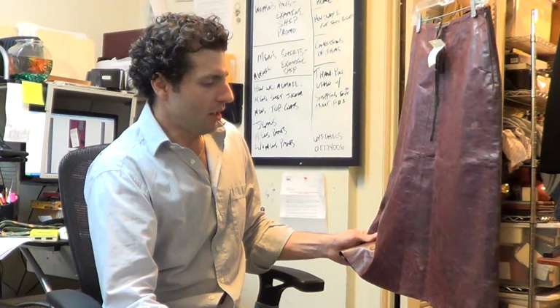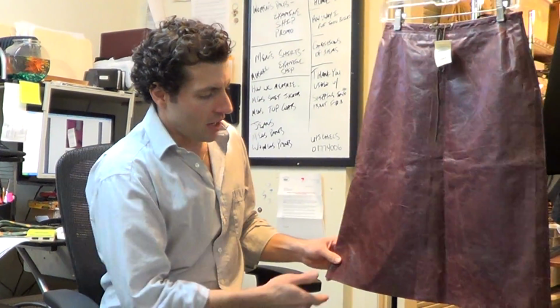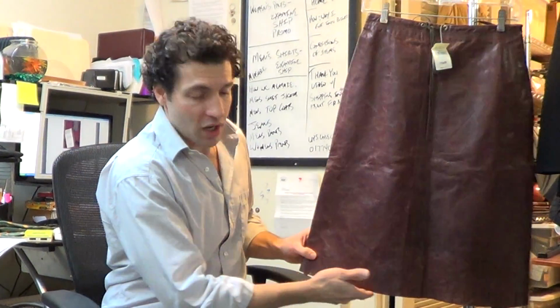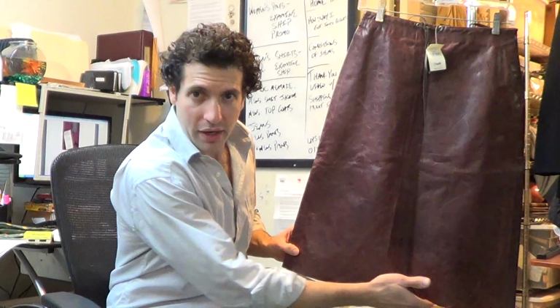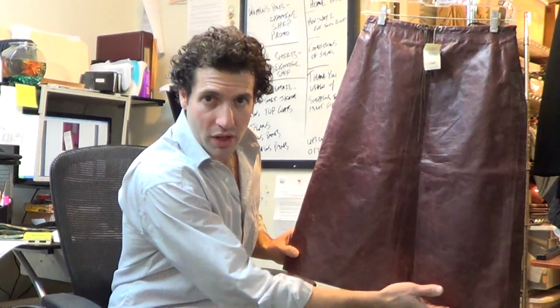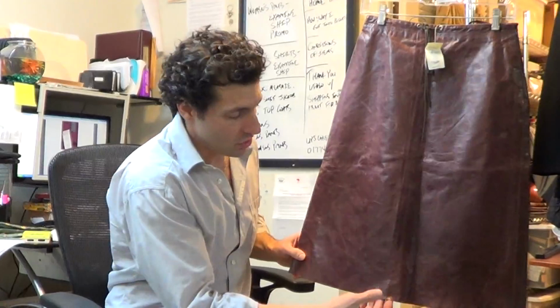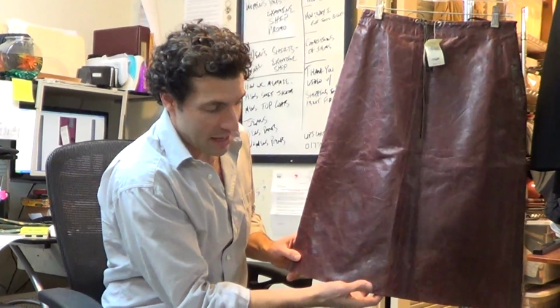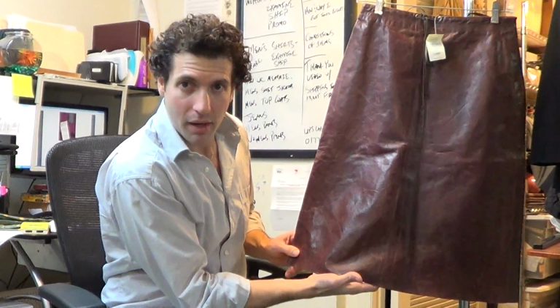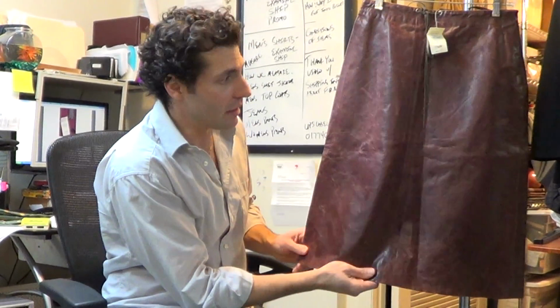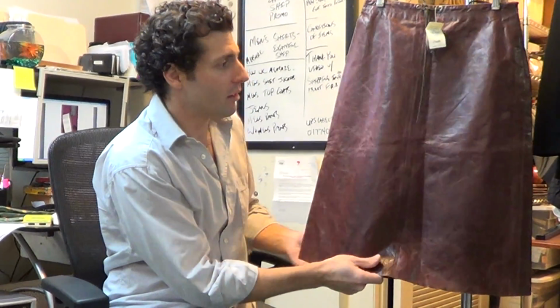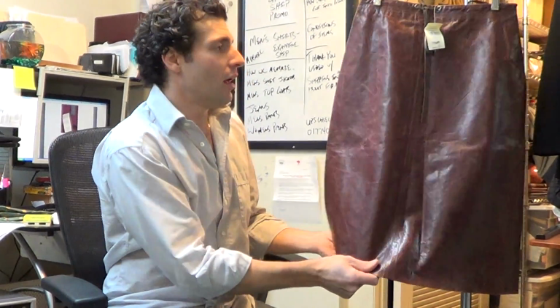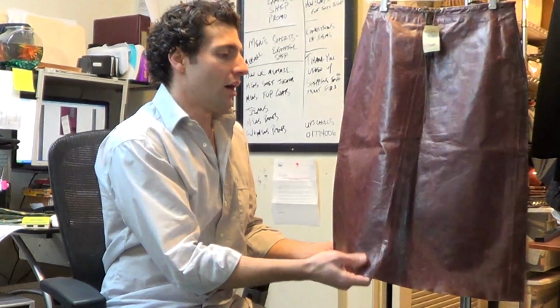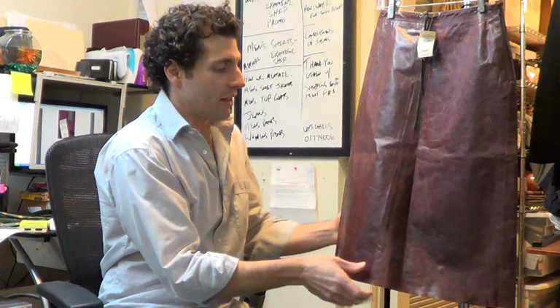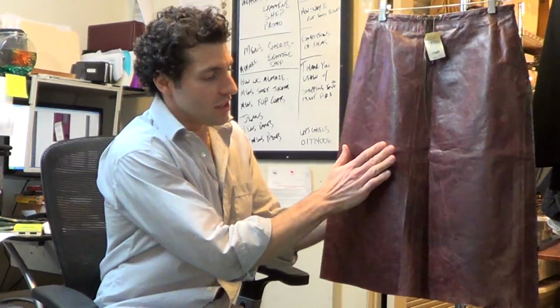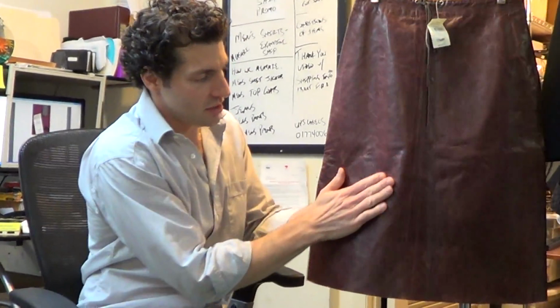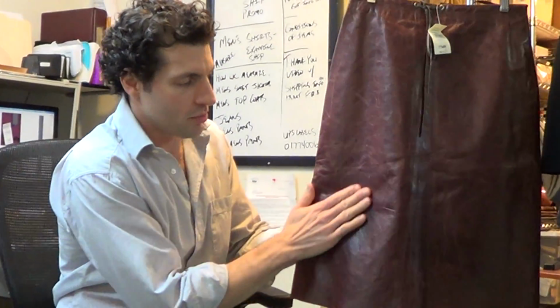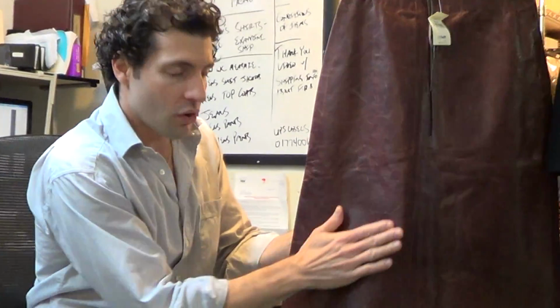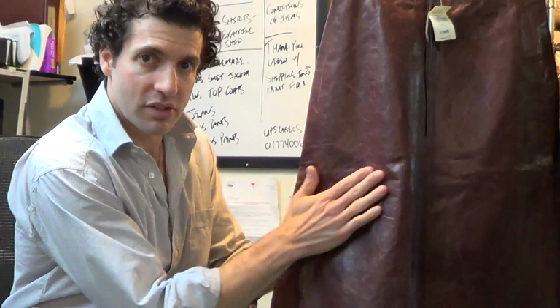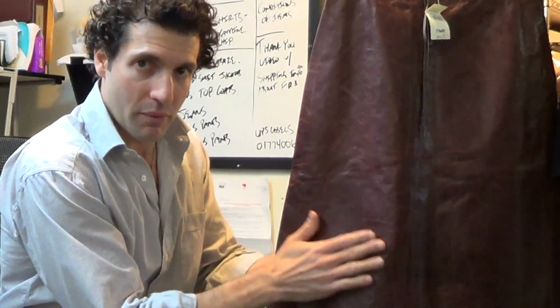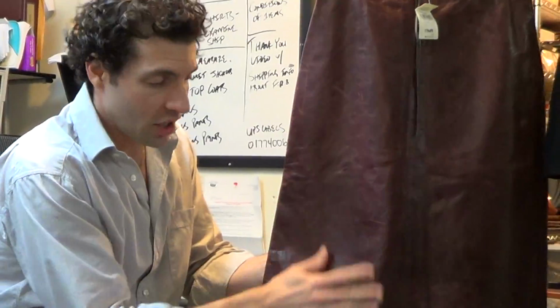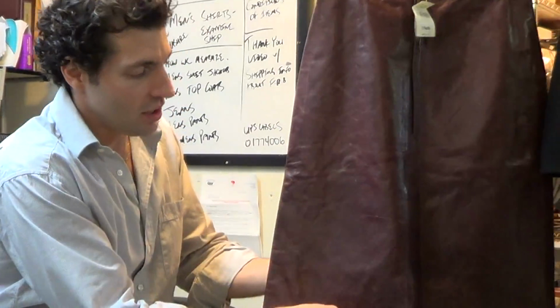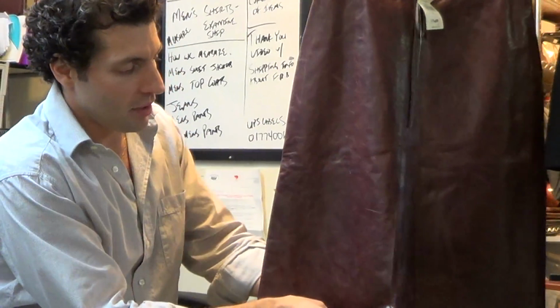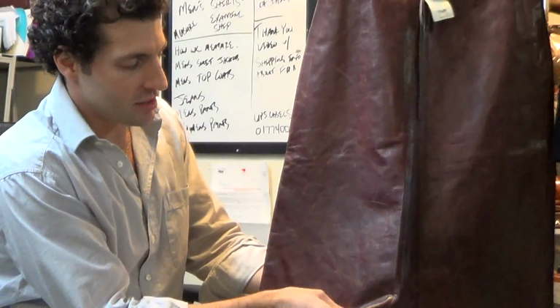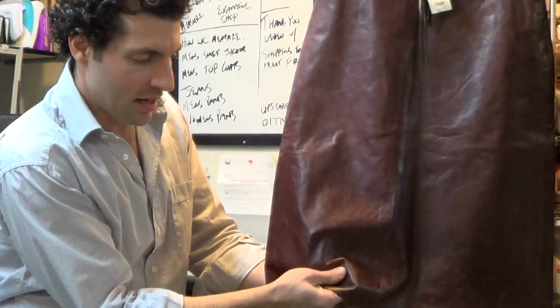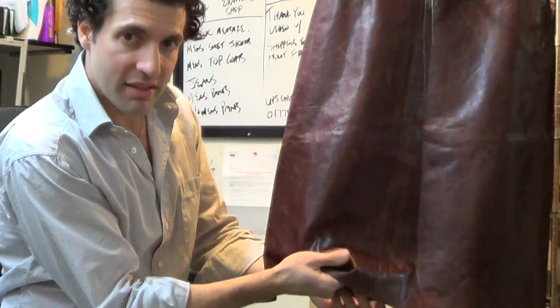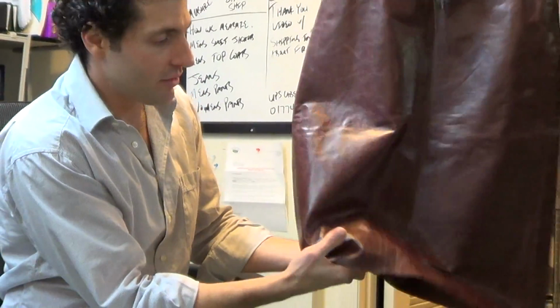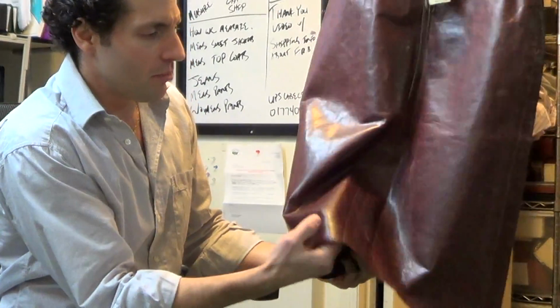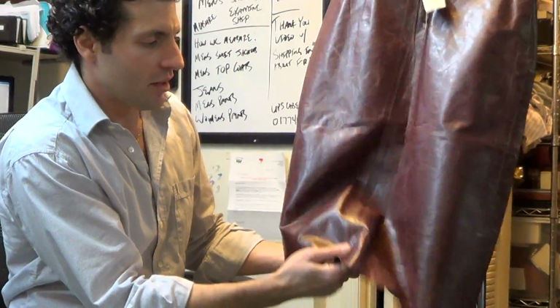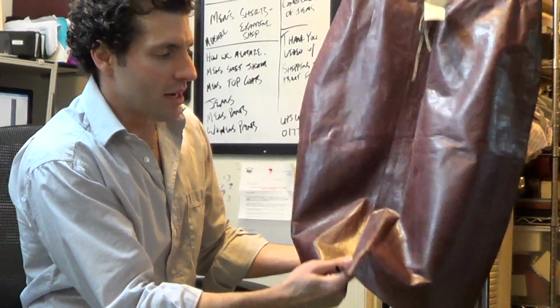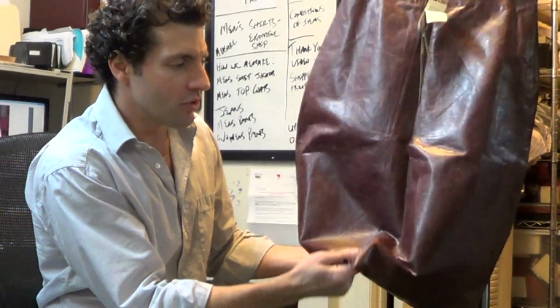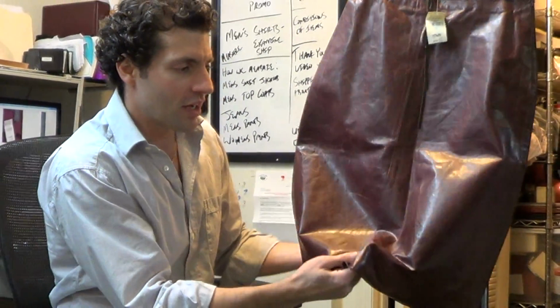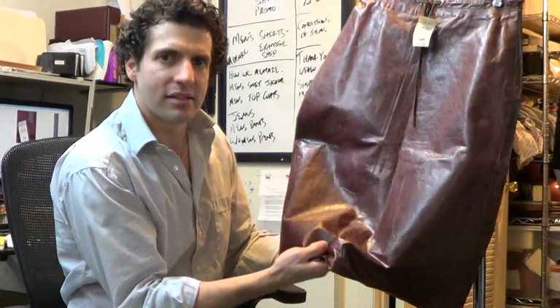The bottom is cut straight across, there's no hem underneath. The leather is pretty soft when you touch it and it's a thin leather, but the way it moves it's kind of stiff.